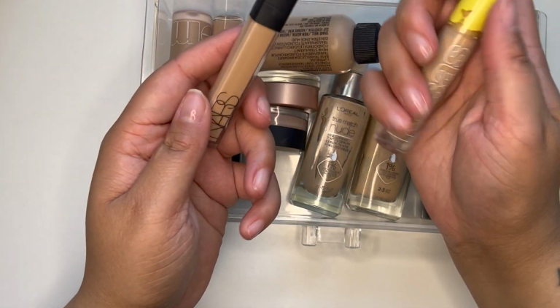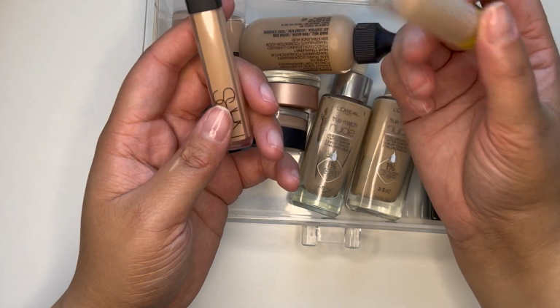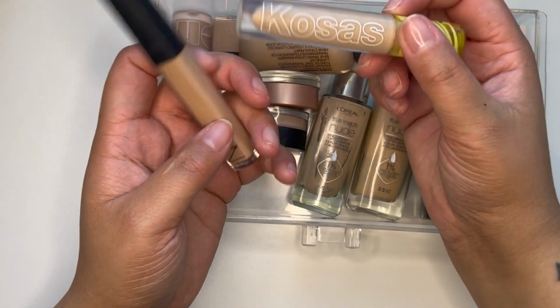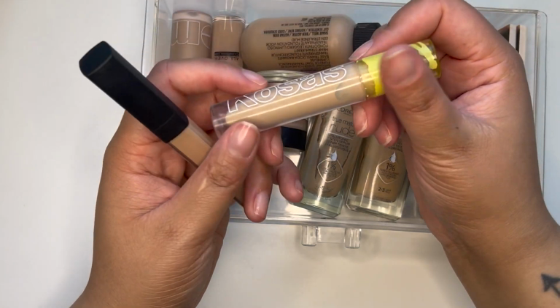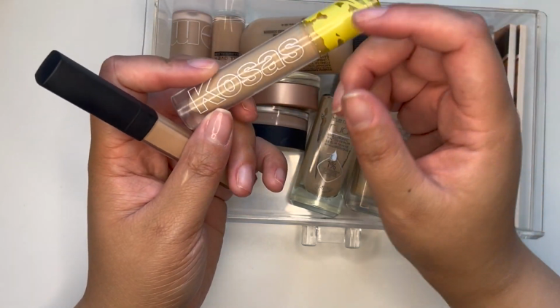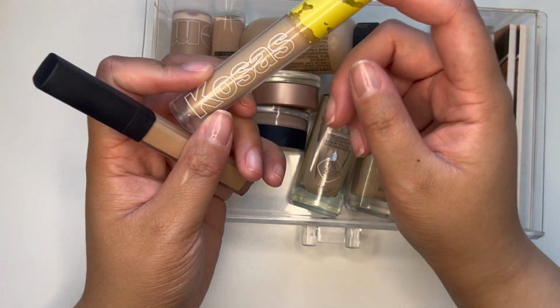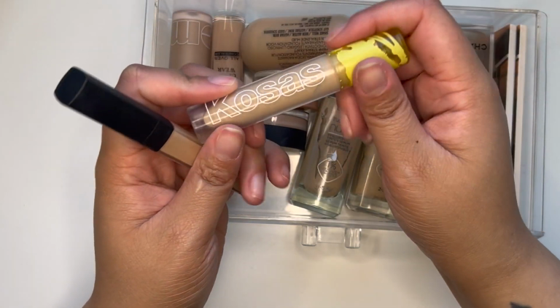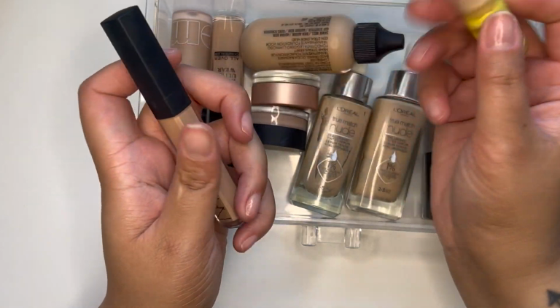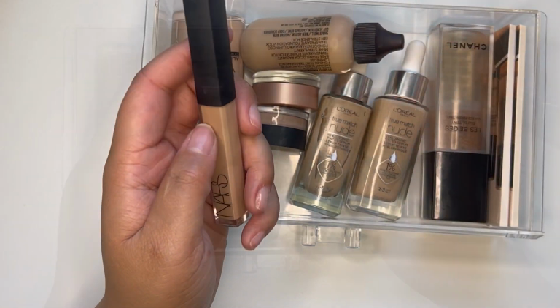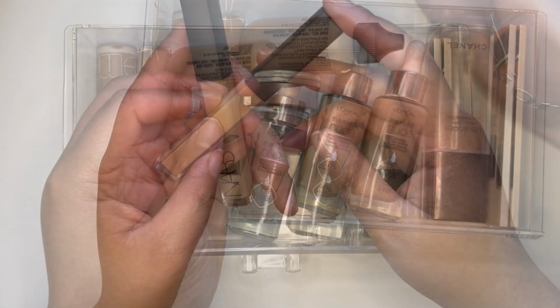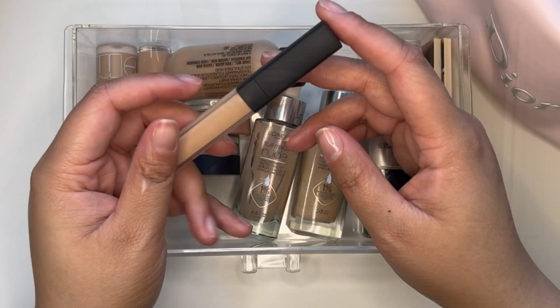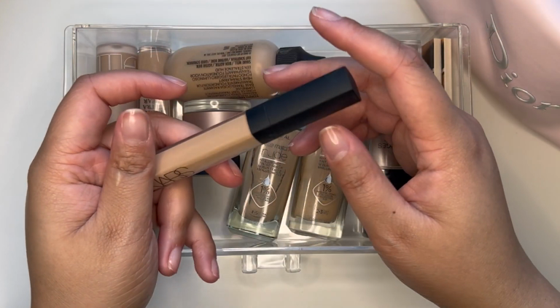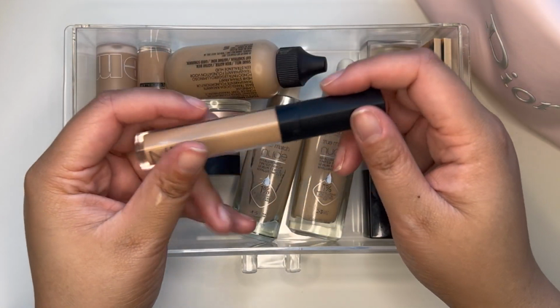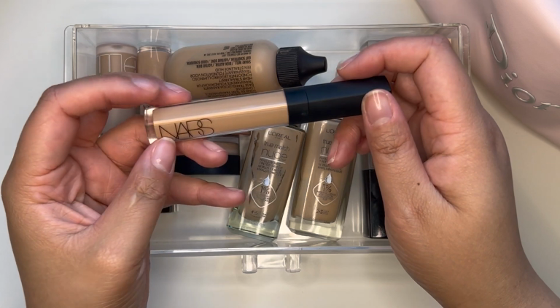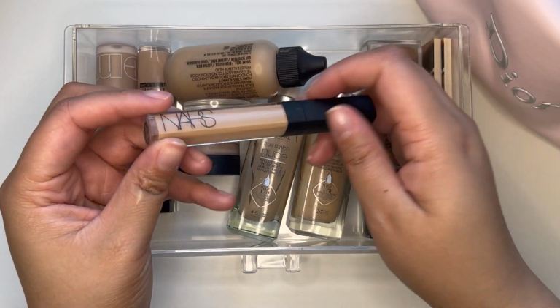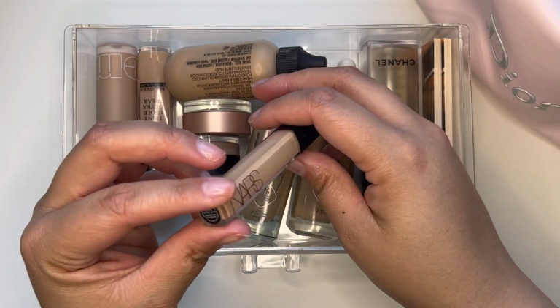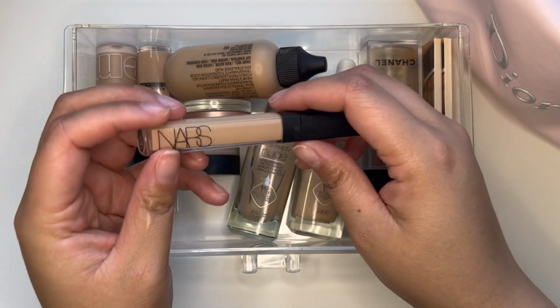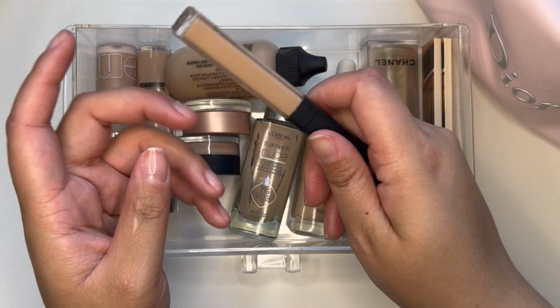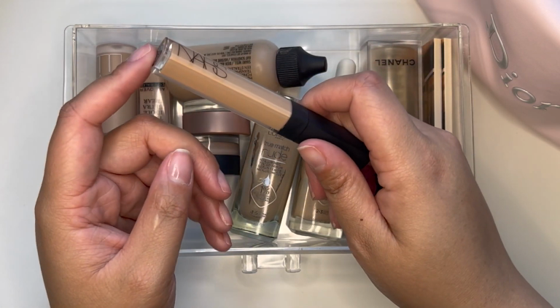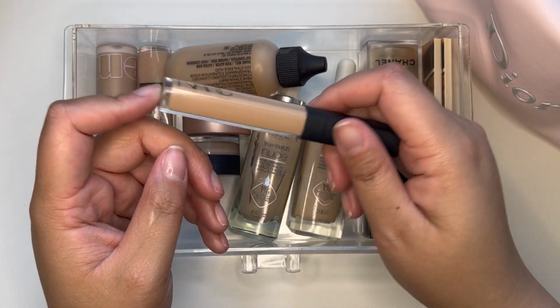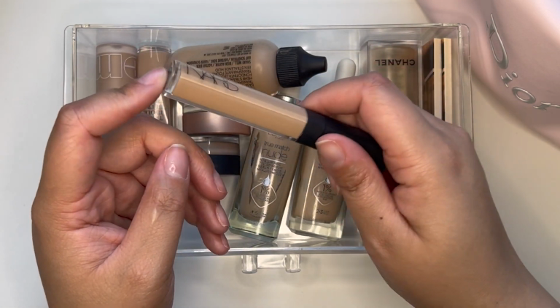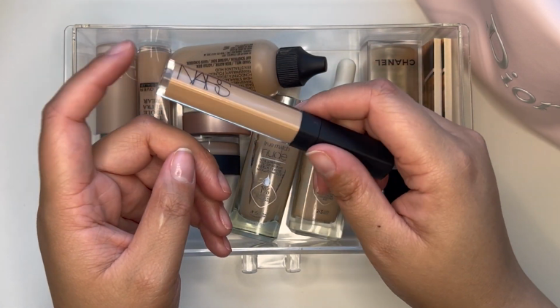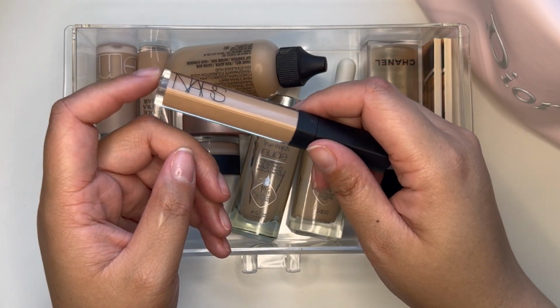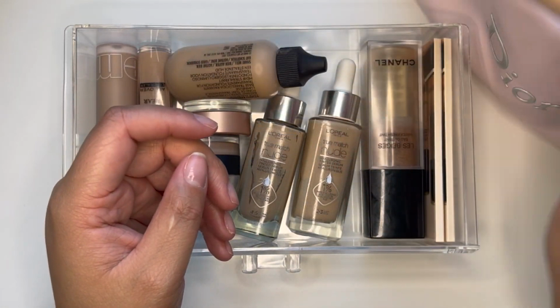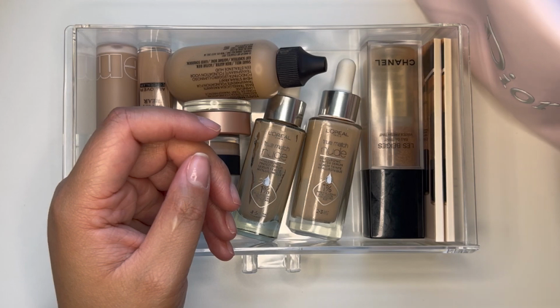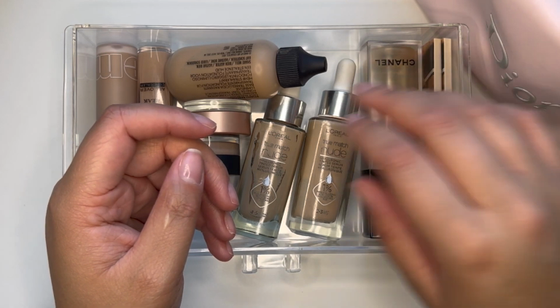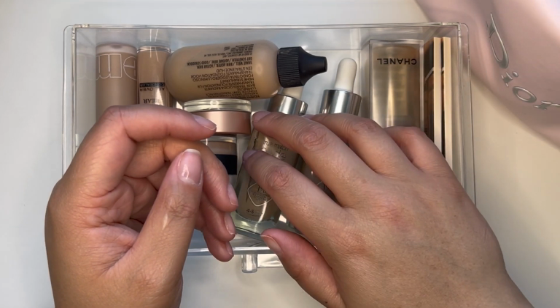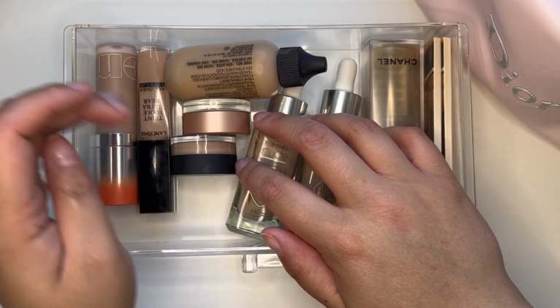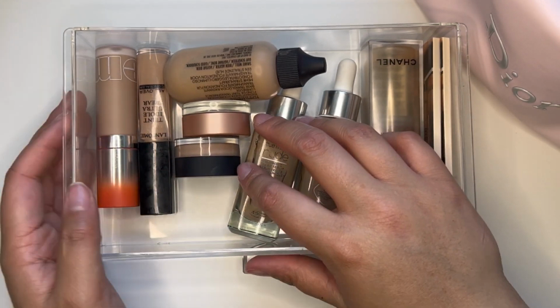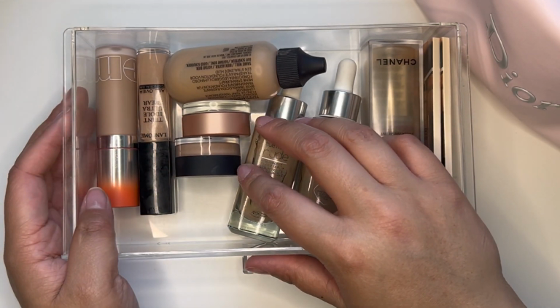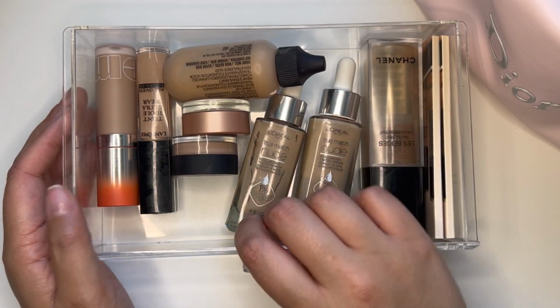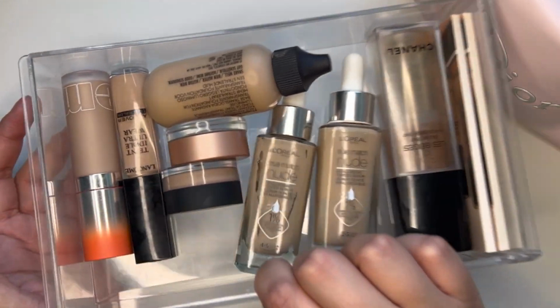For concealer, I think I'm going to bring two: the Kosas Revealer Concealer, which I use underneath my eyes, and the NARS Radiant Creamy Concealer, which I'll pack in case I need to bump up coverage anywhere. I think that's it for this drawer.